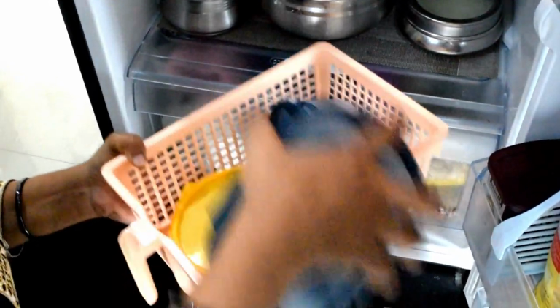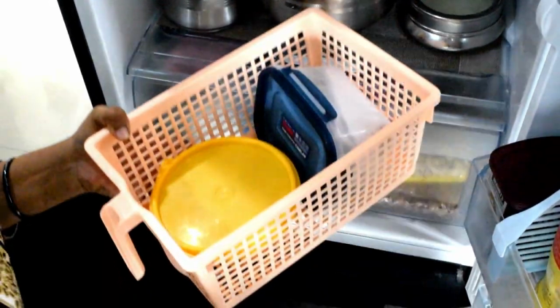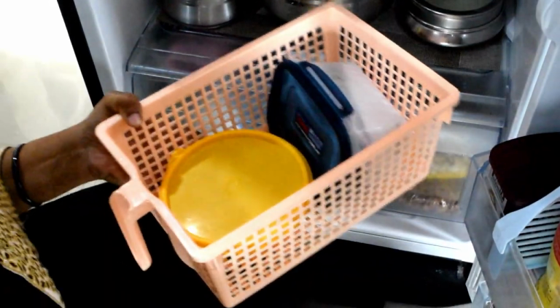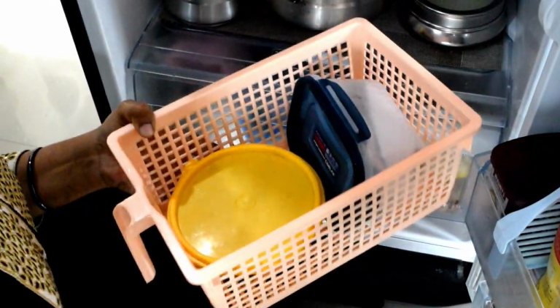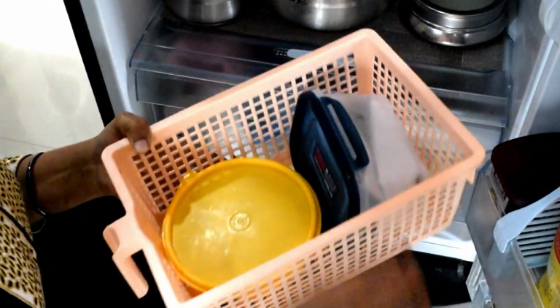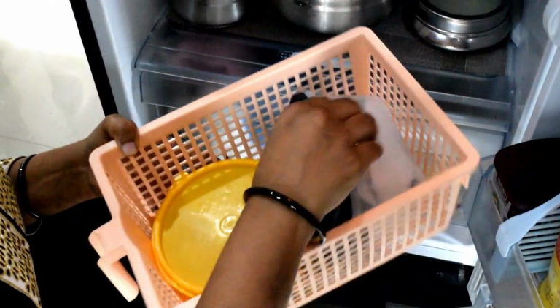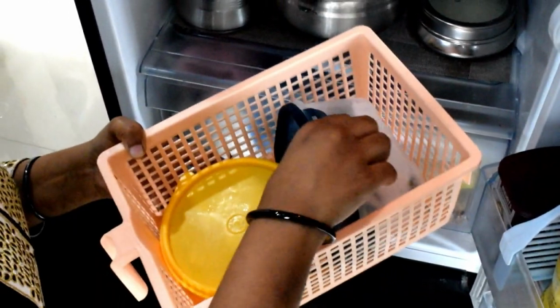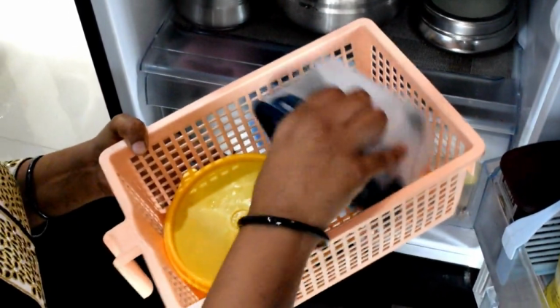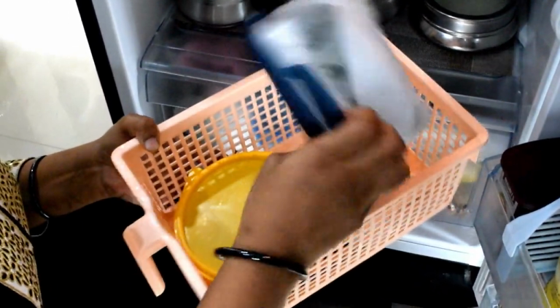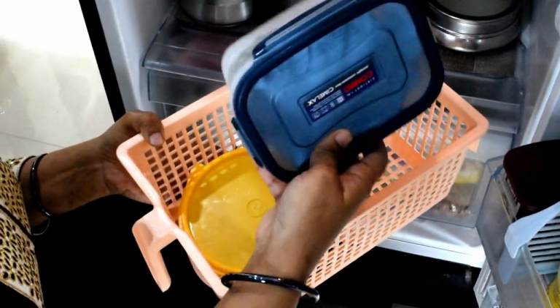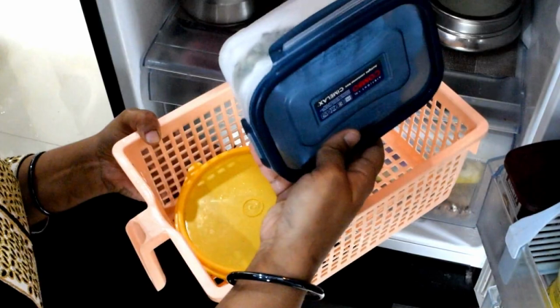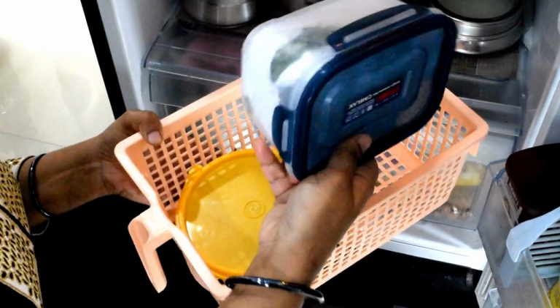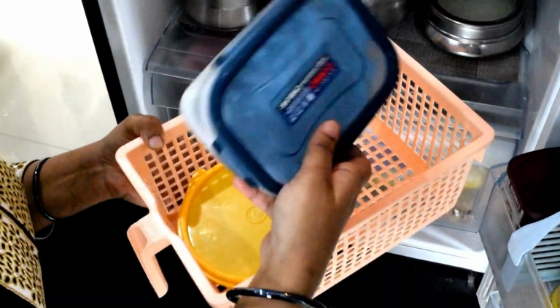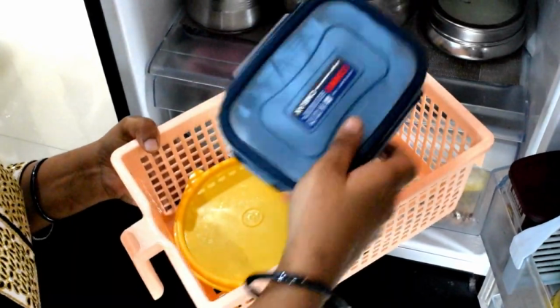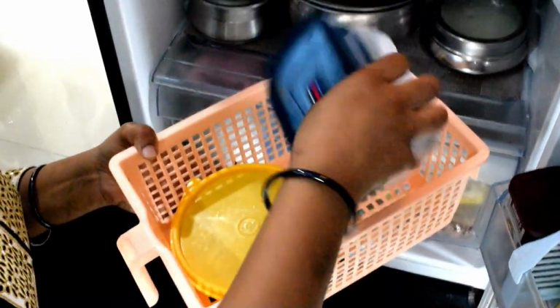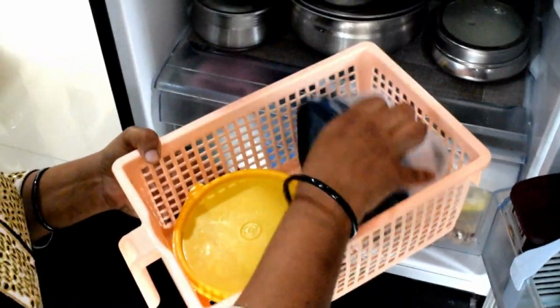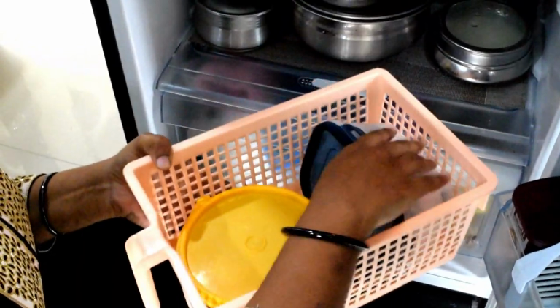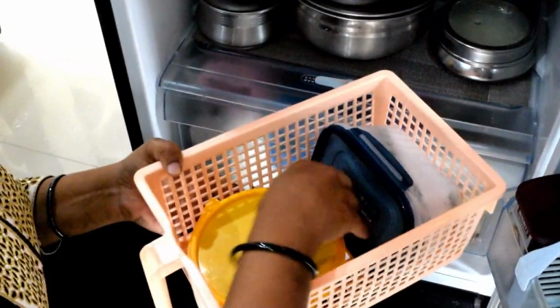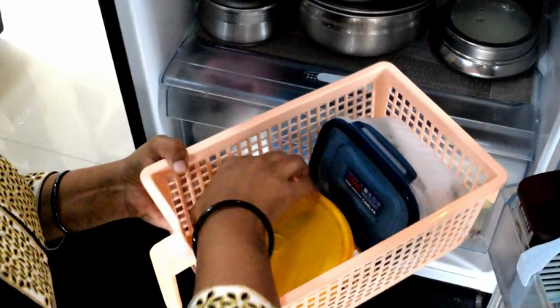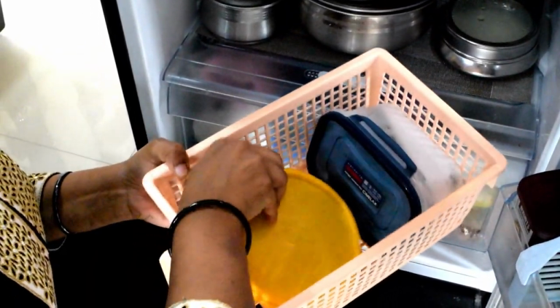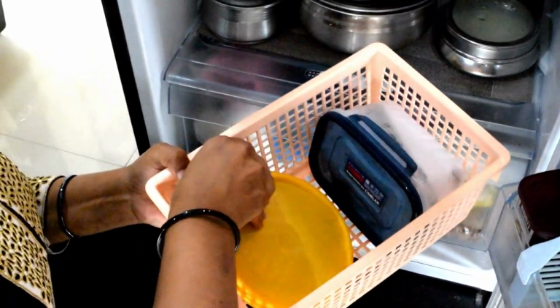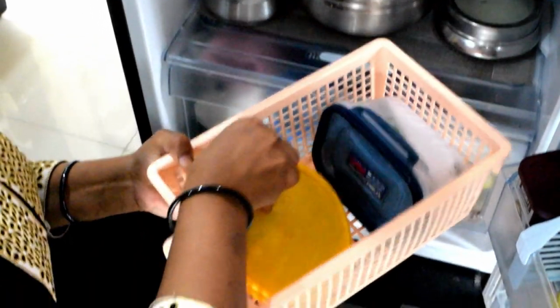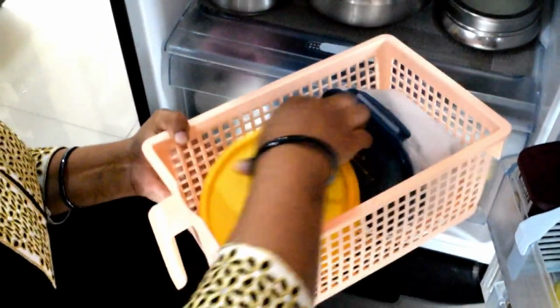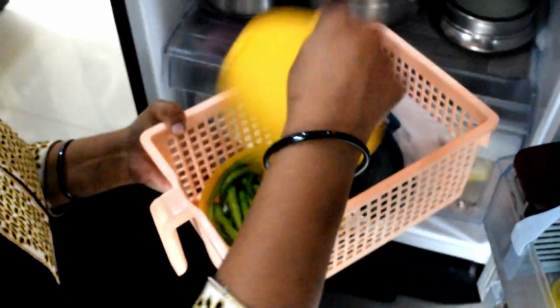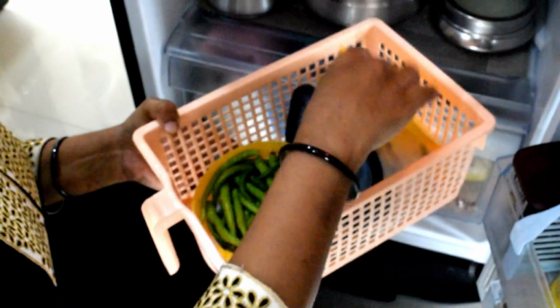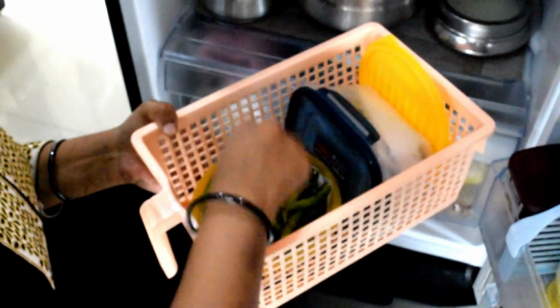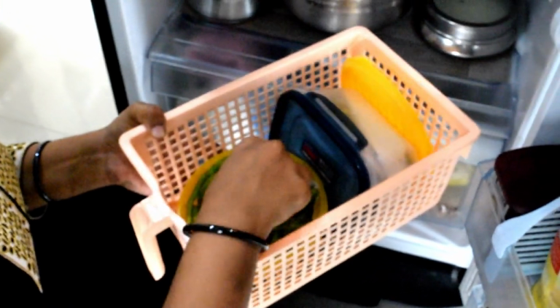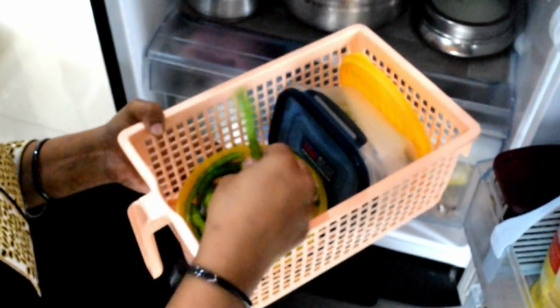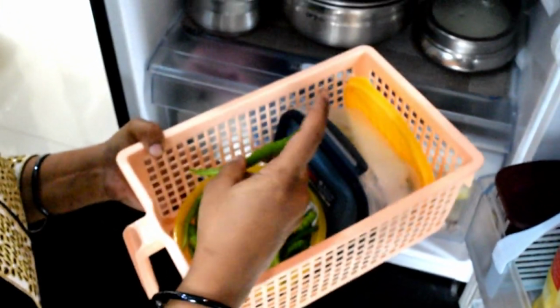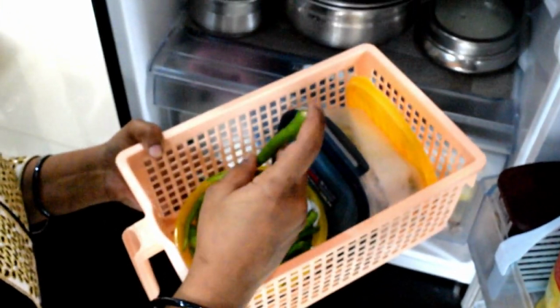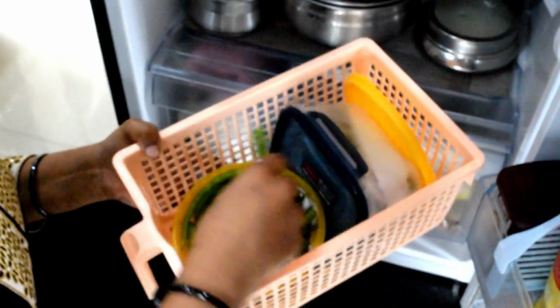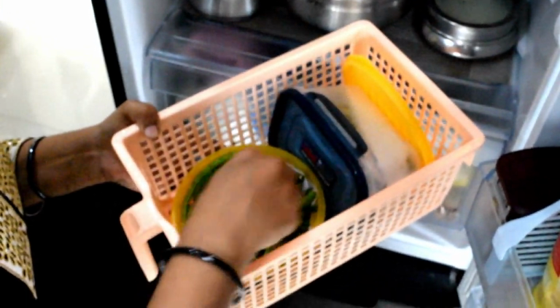We will use a glass container to store items like curd. You will be able to store the curd easily in this.